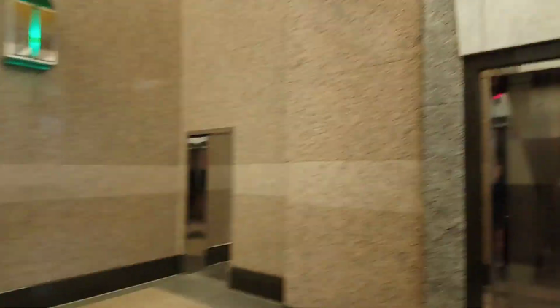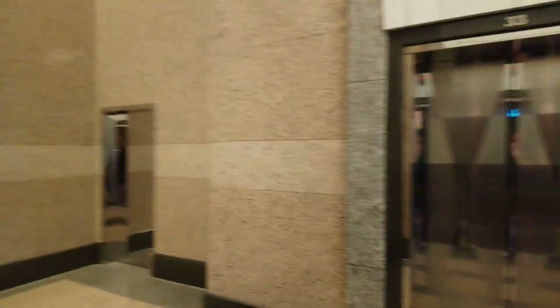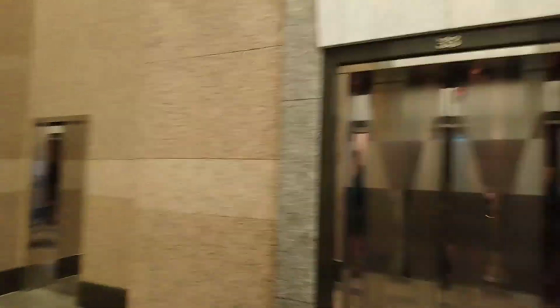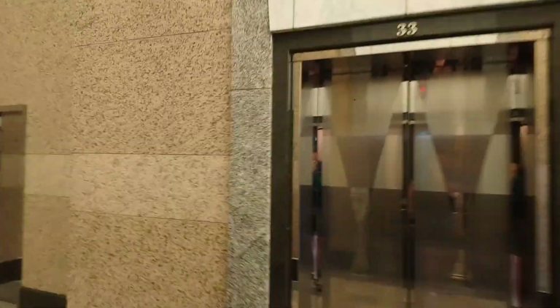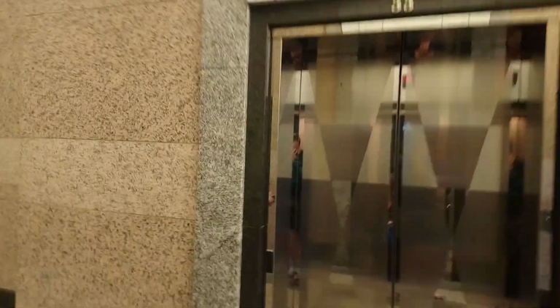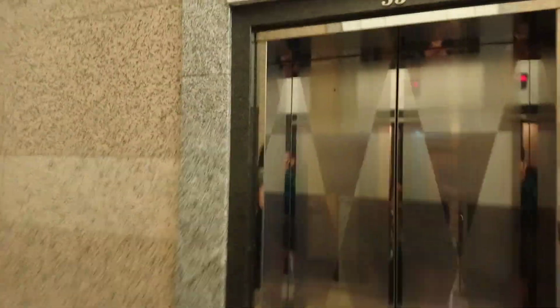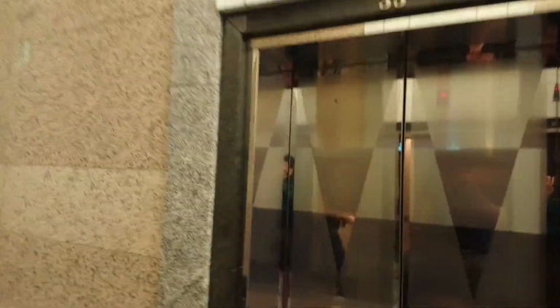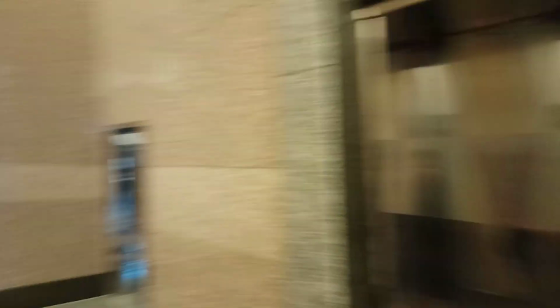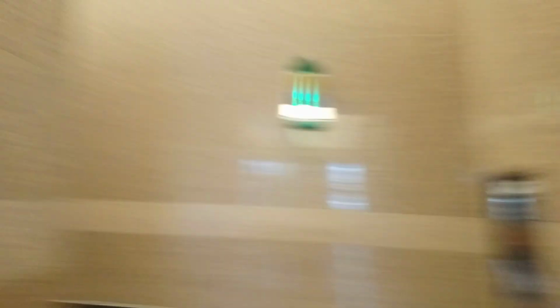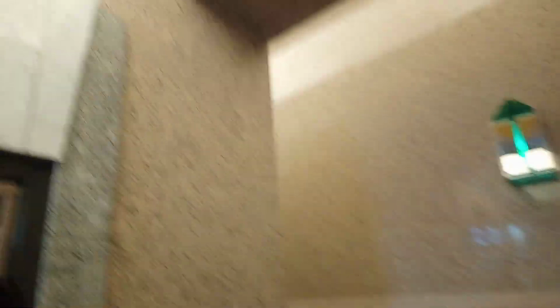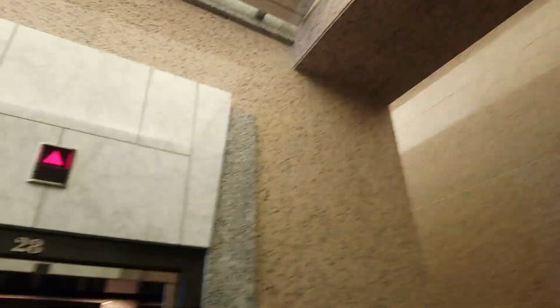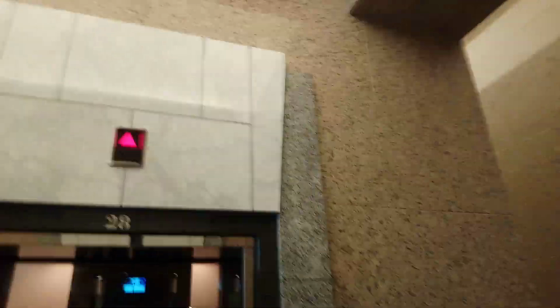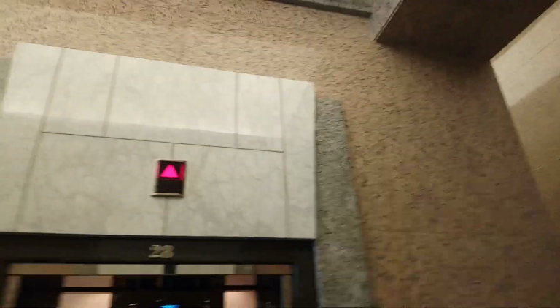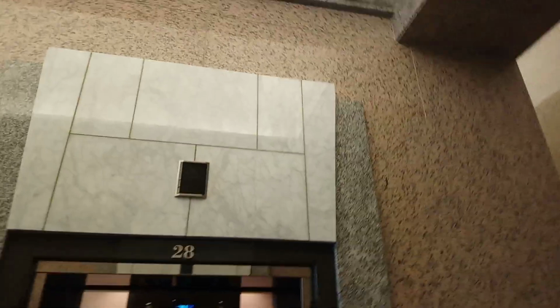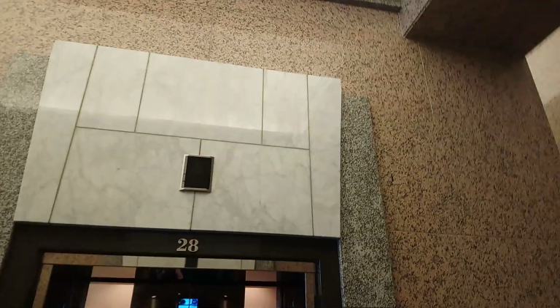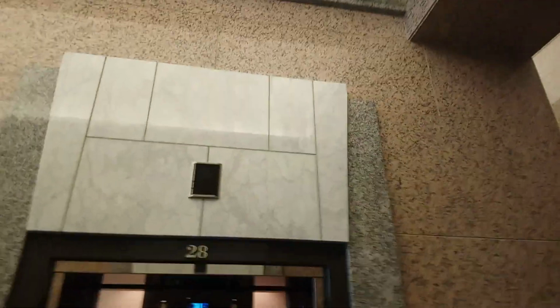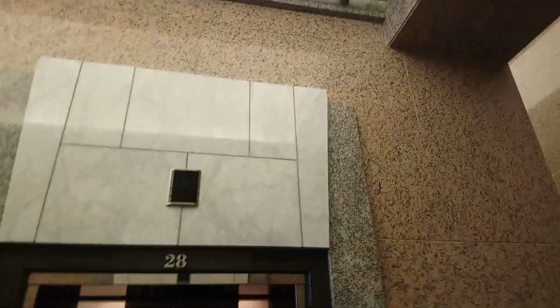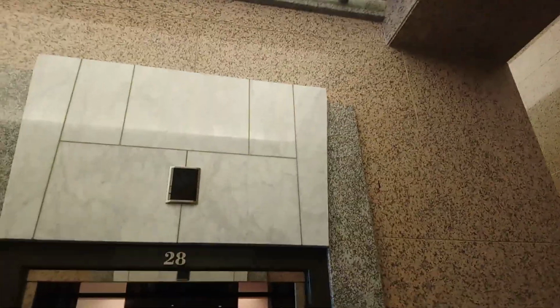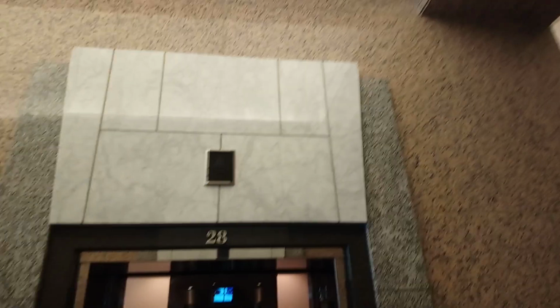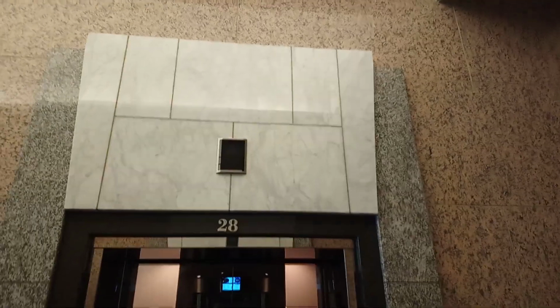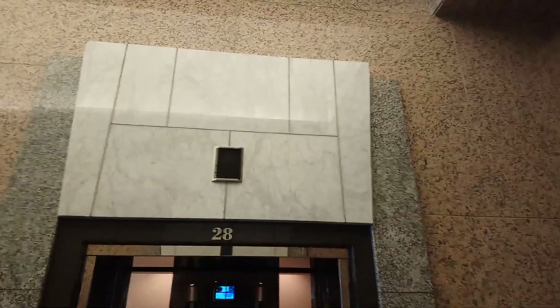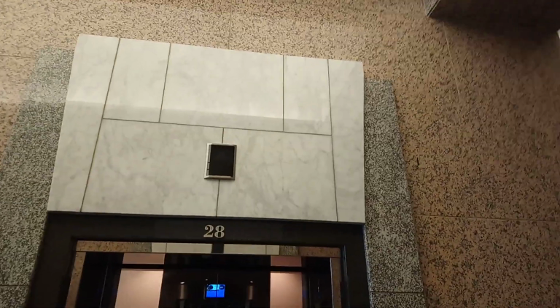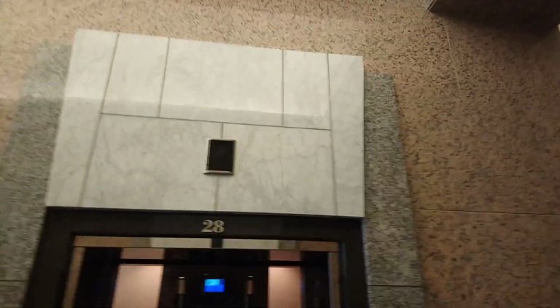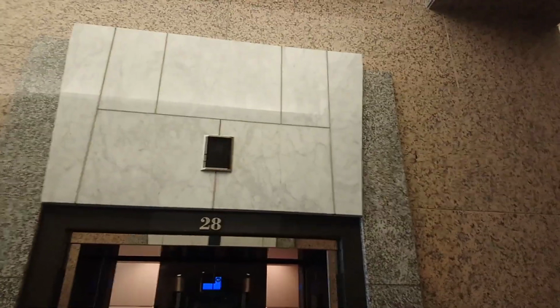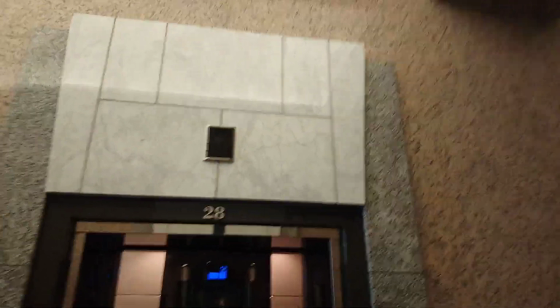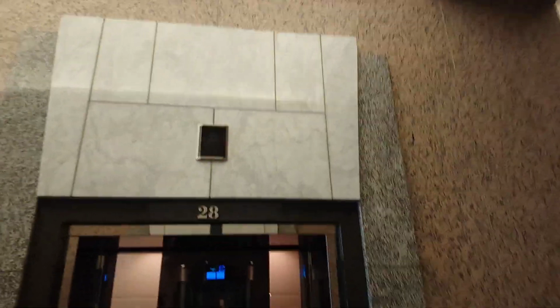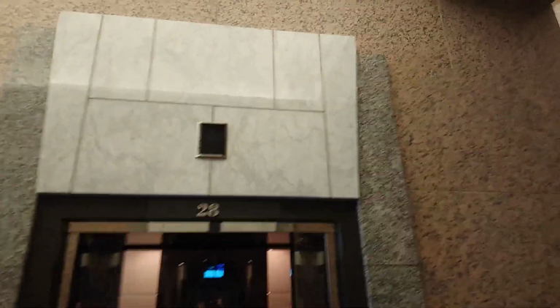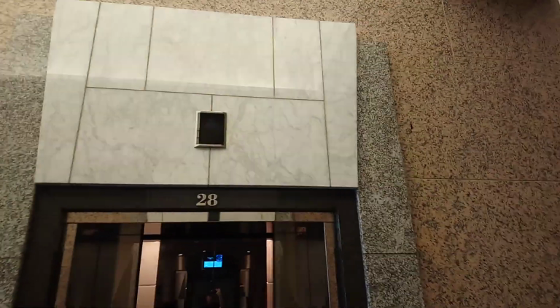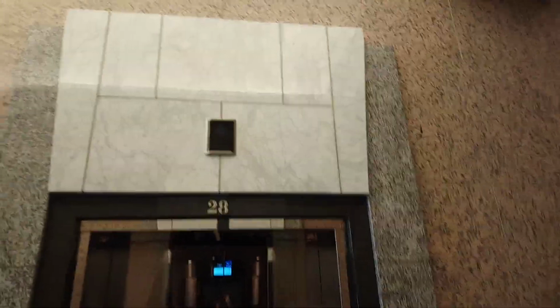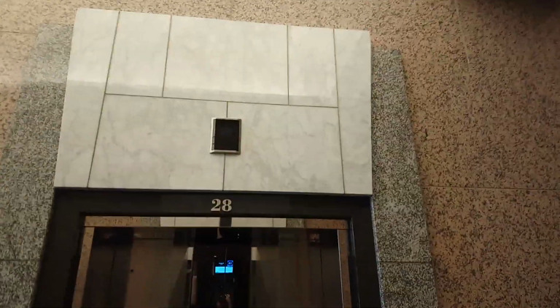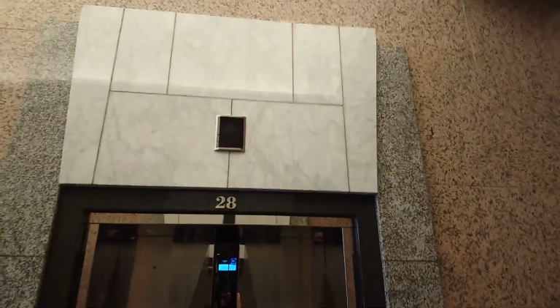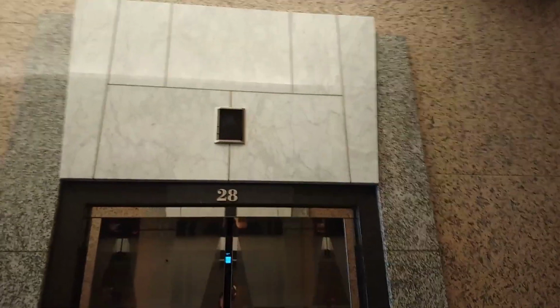Oh, the elevator's here, pal! Ever heard of Mickey Mouse? You ladies can go ahead, I'm just doing a YouTube thing. Have a good one! There it goes, and that's it, pals!